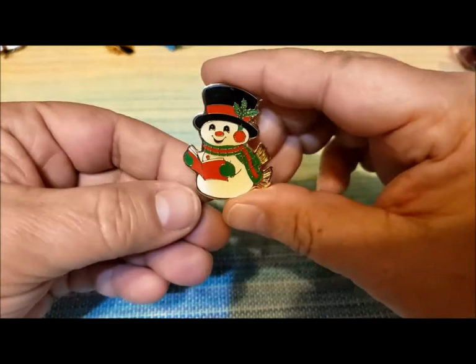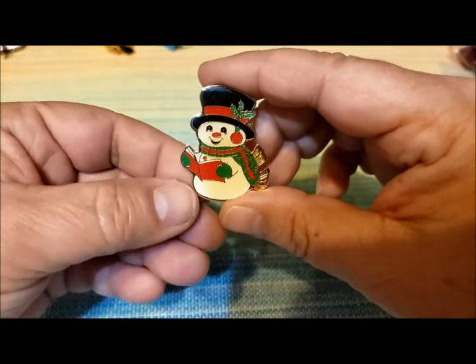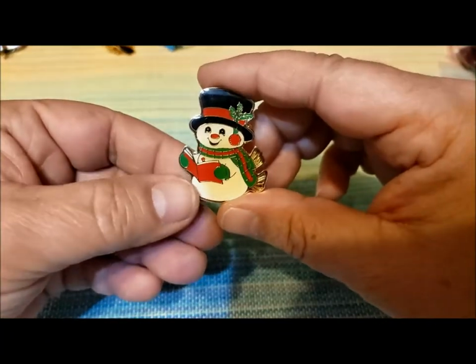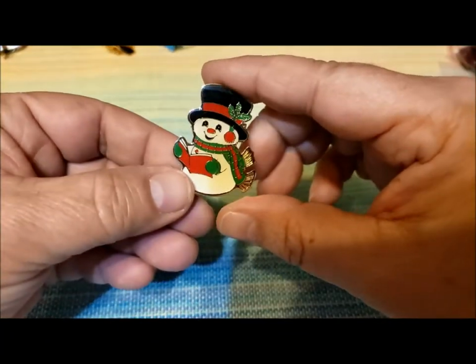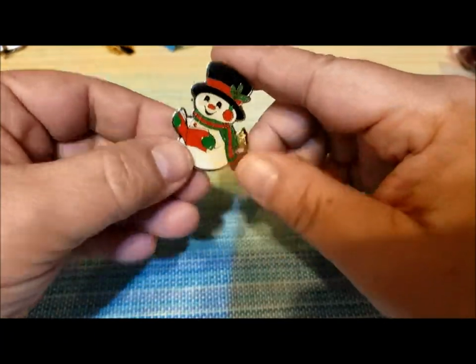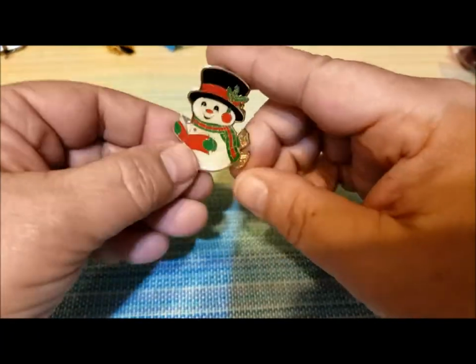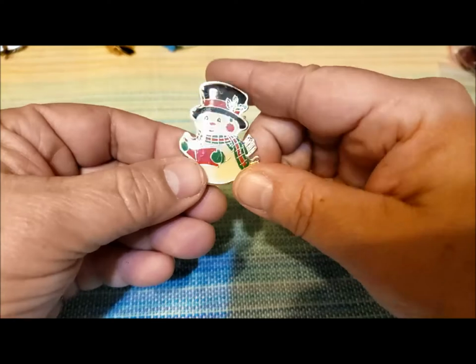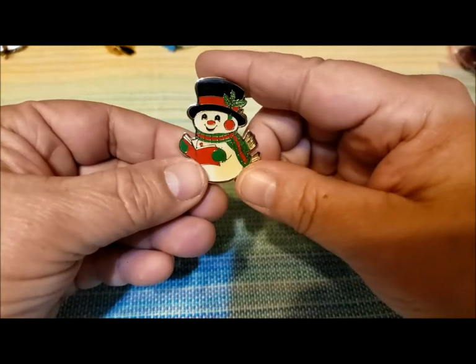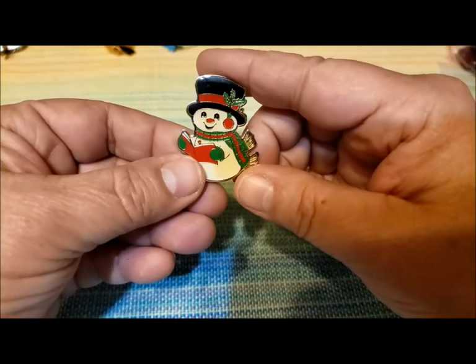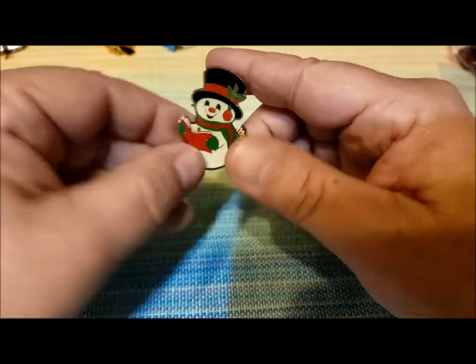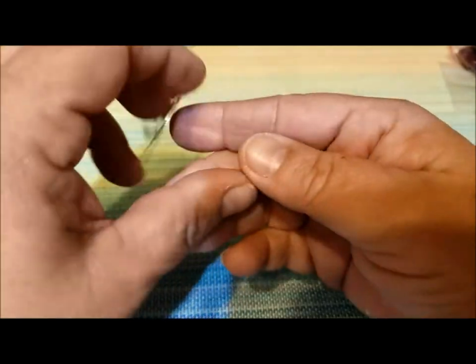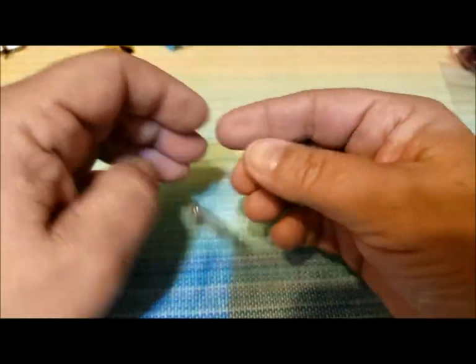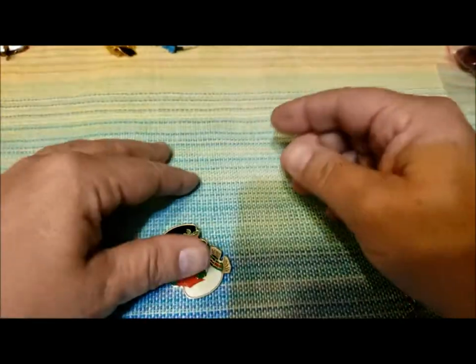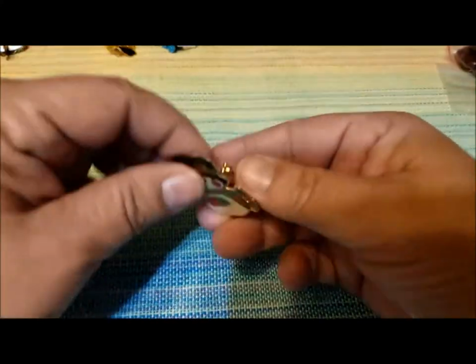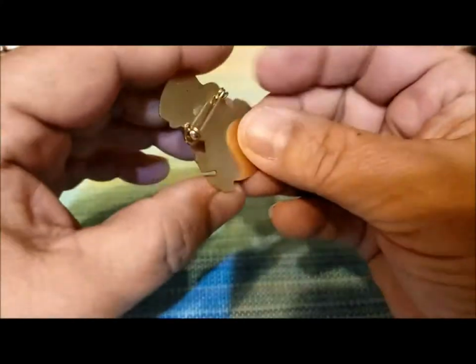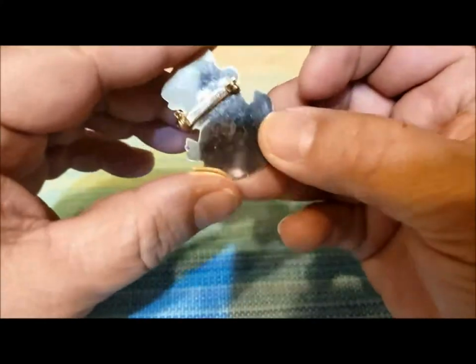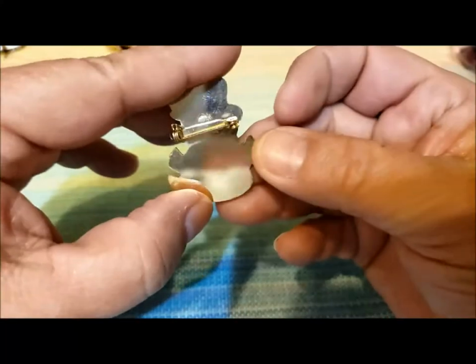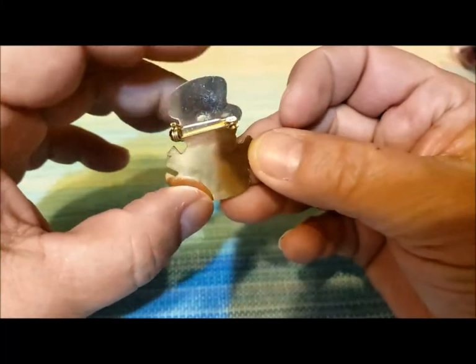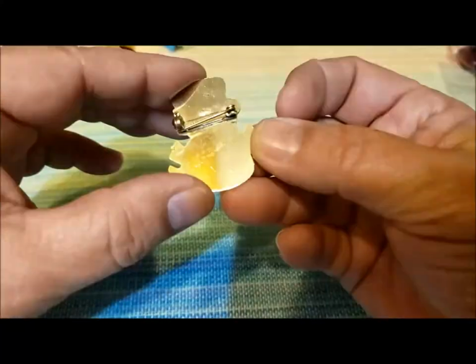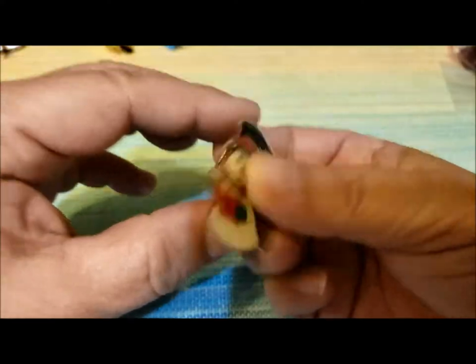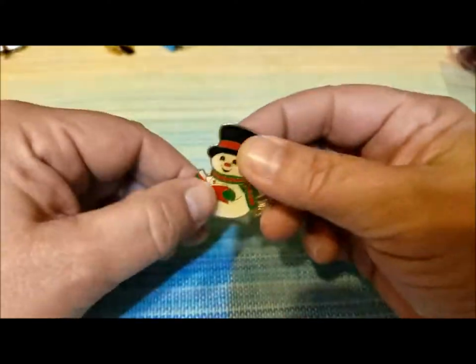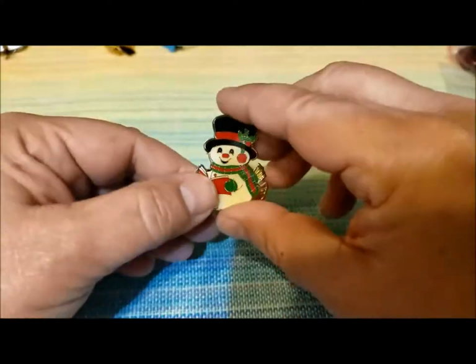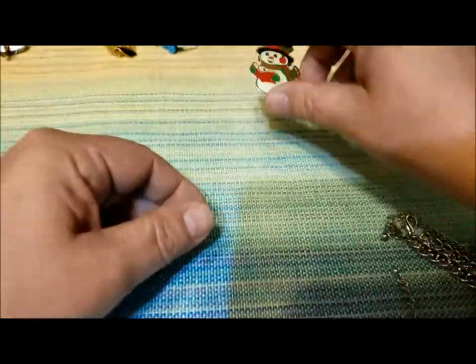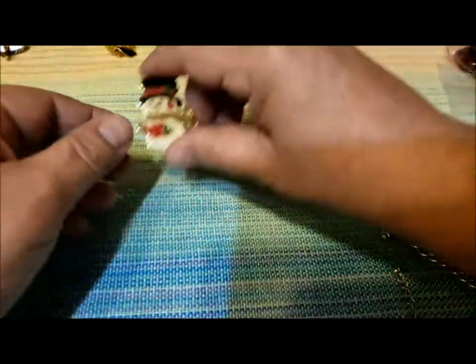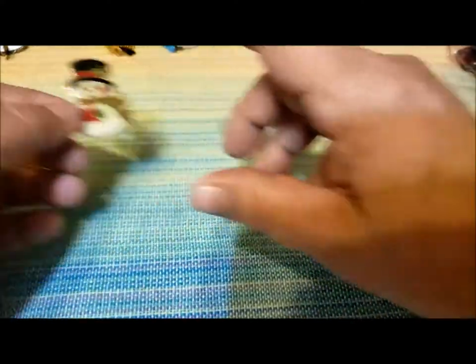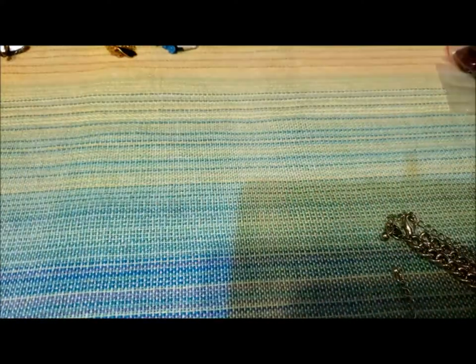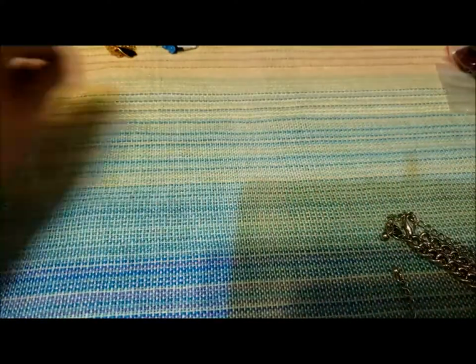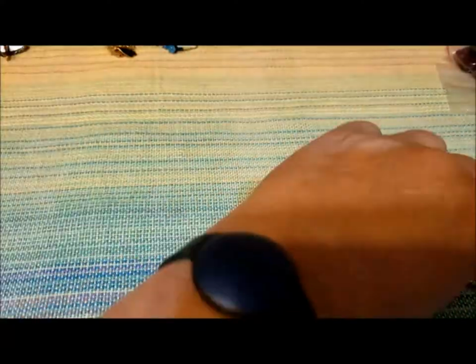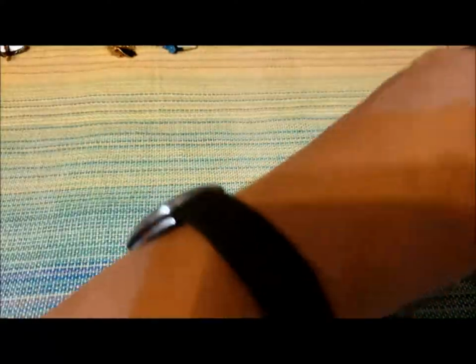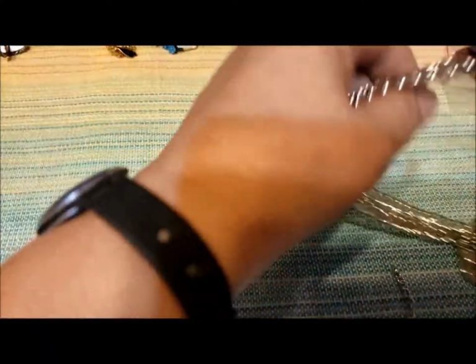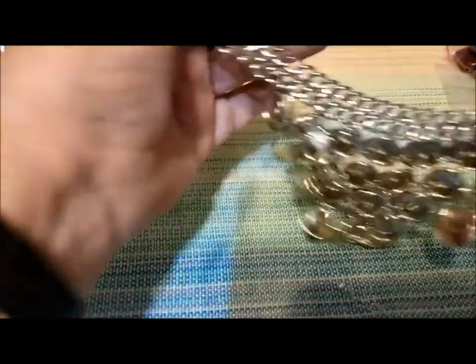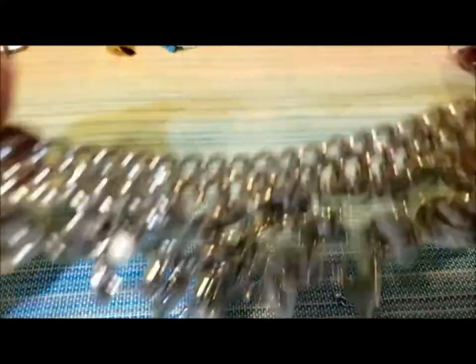Here's a snowman — with what I guess is a song book. He's singing or reading aloud. No markings. I'll put that away with the Christmas jewelry.